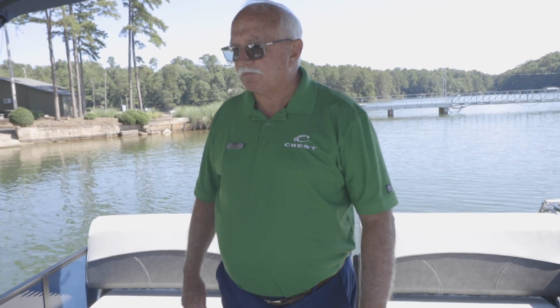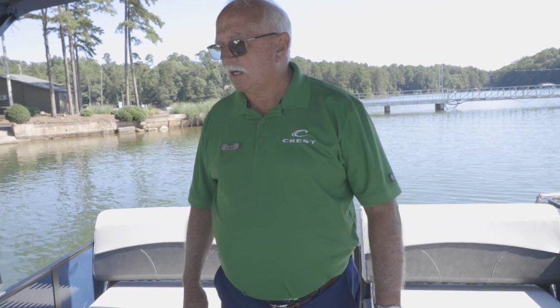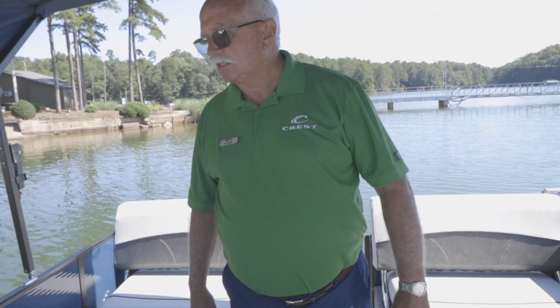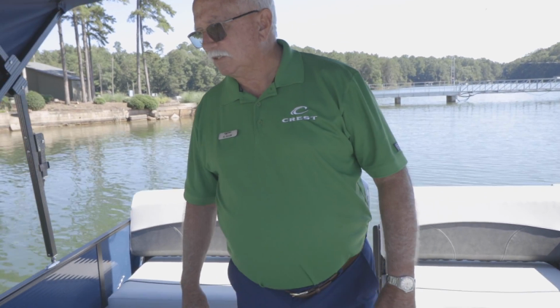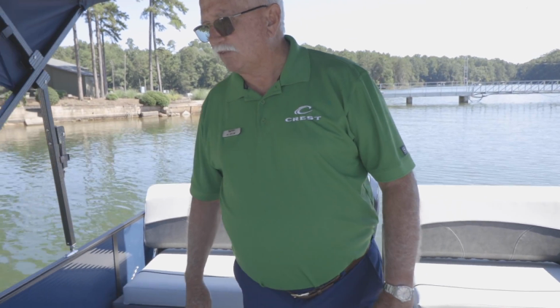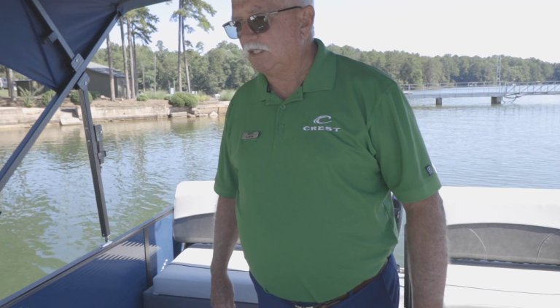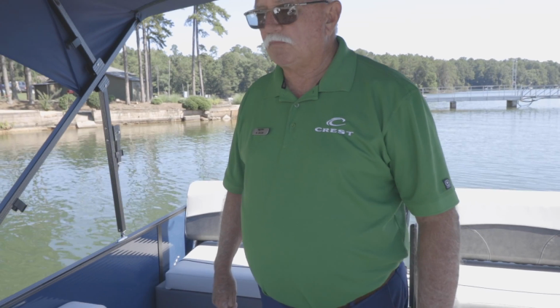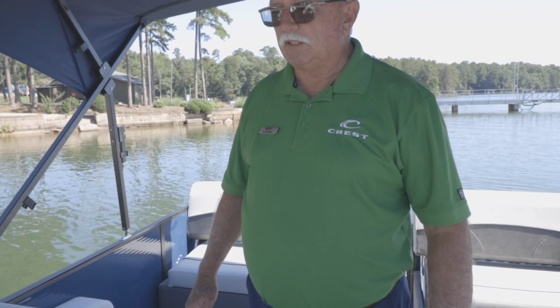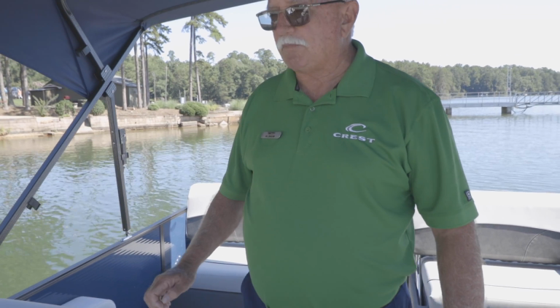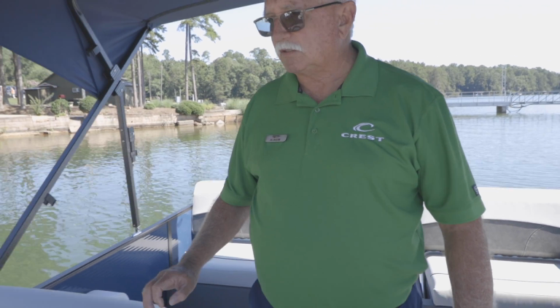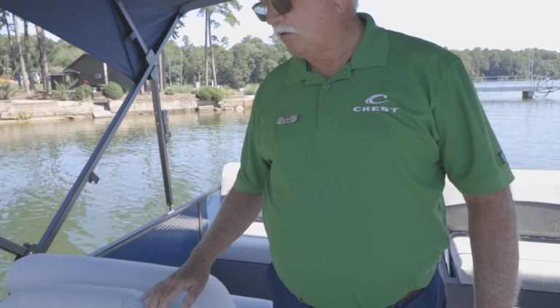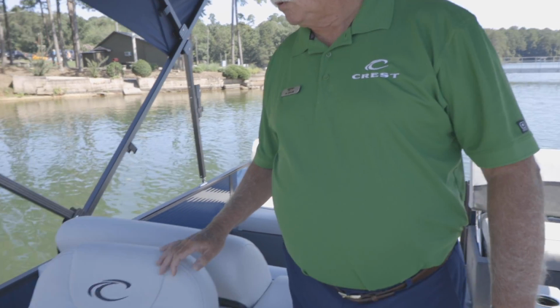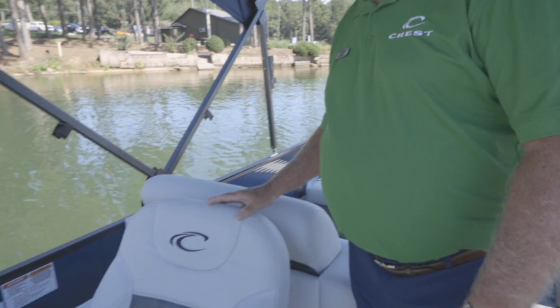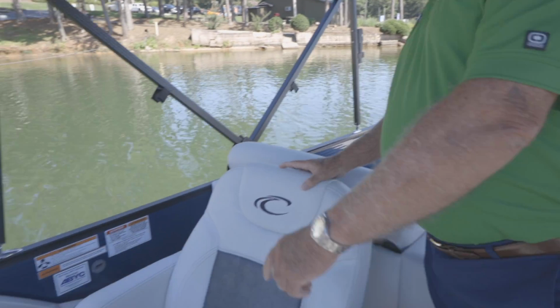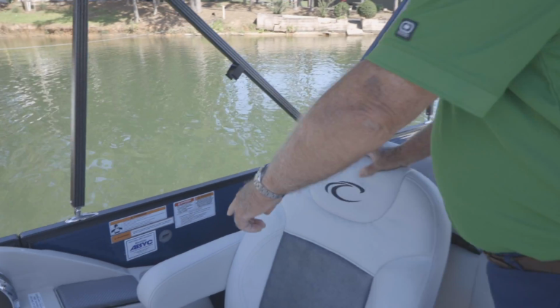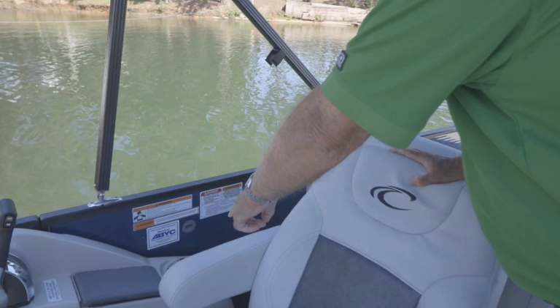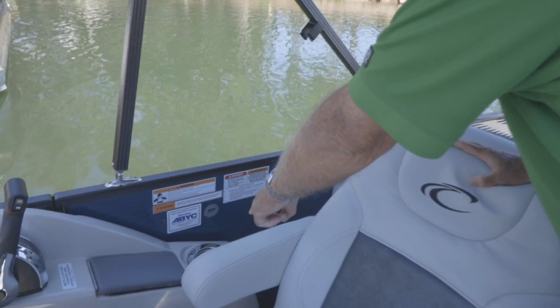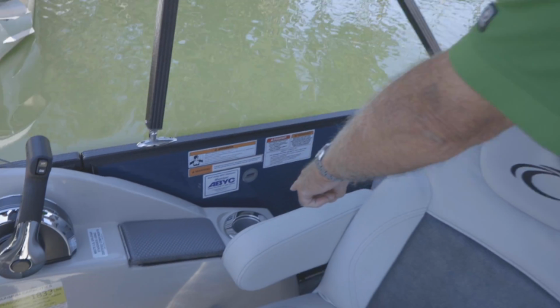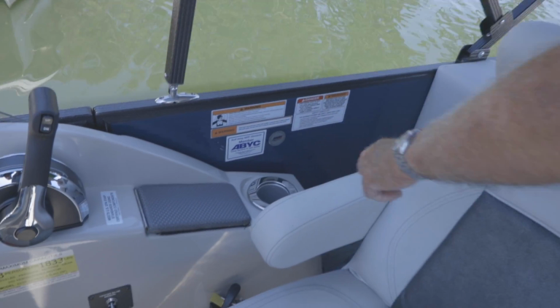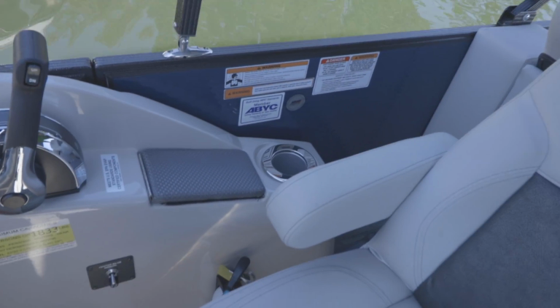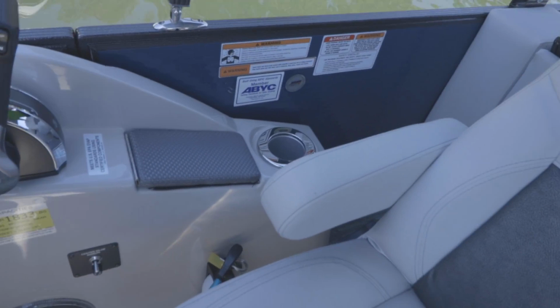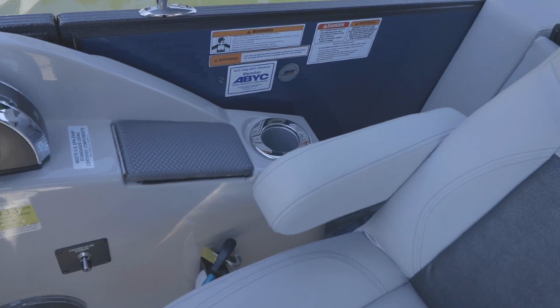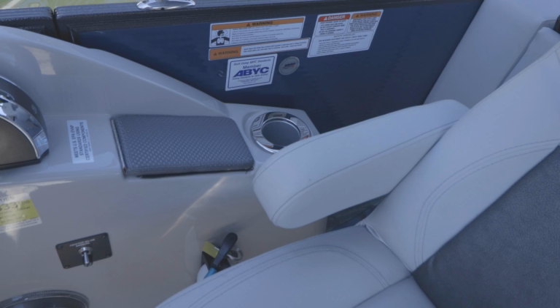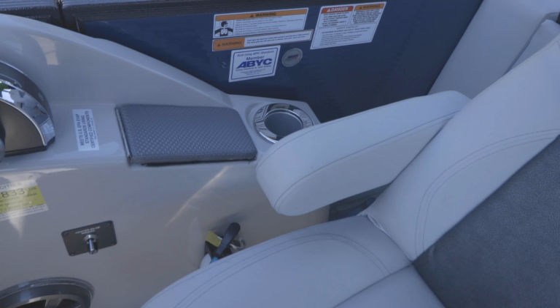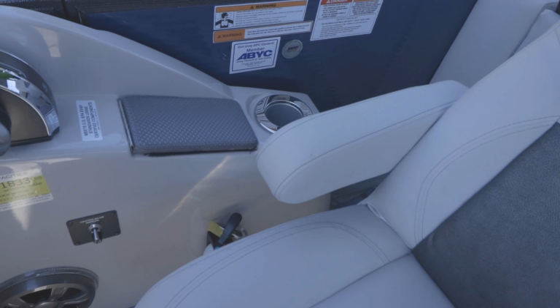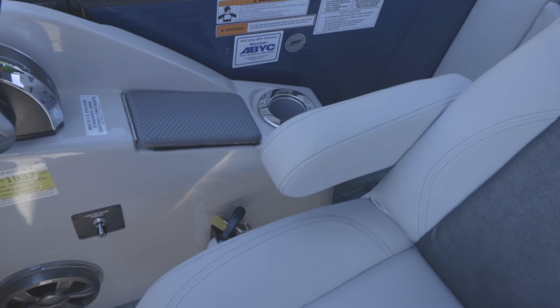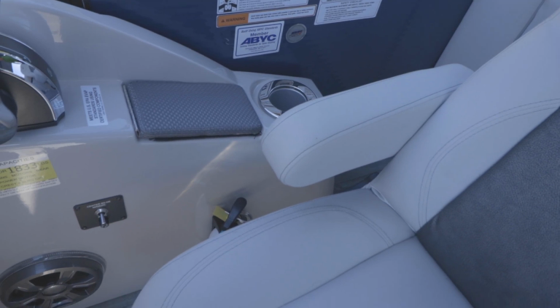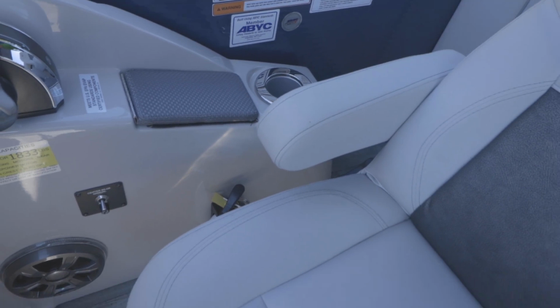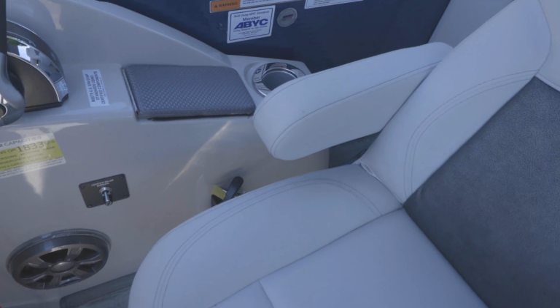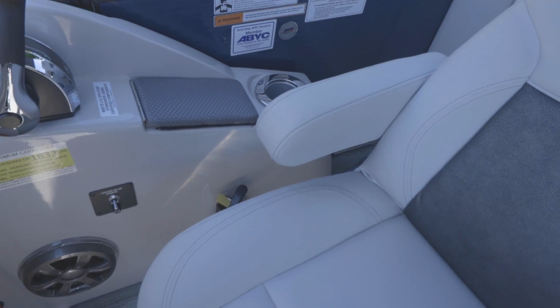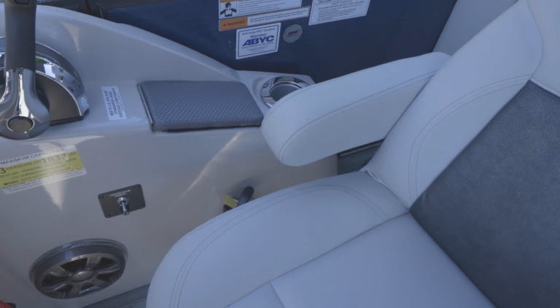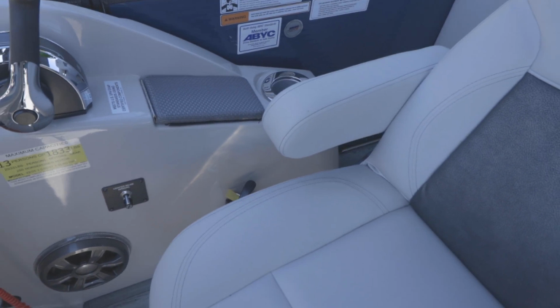Last but not least, let's not forget the all-important captain's cup holder. It's located right here, and it has the ability to keep any beverage you put in there cold.